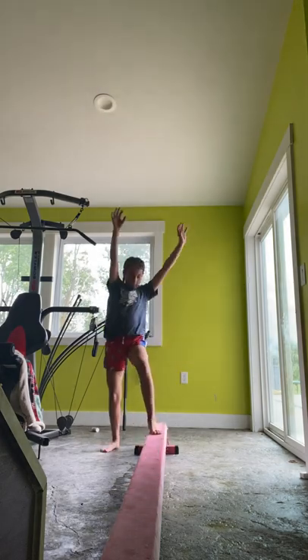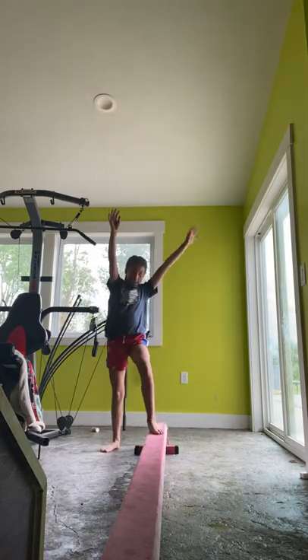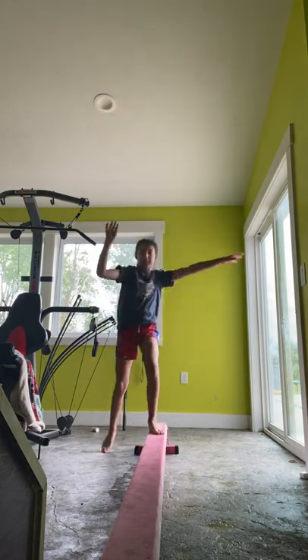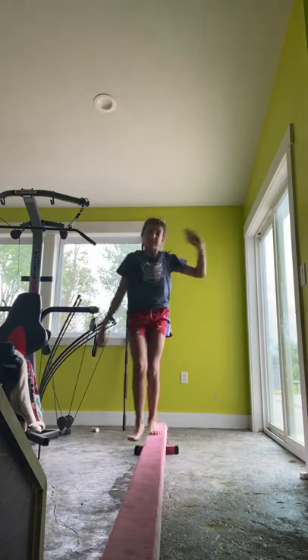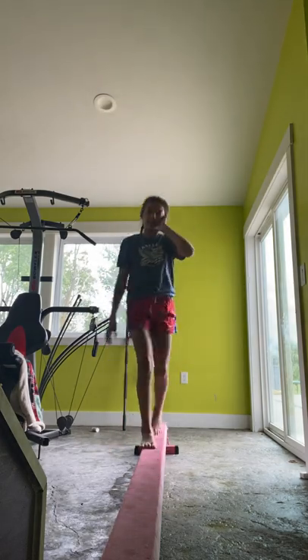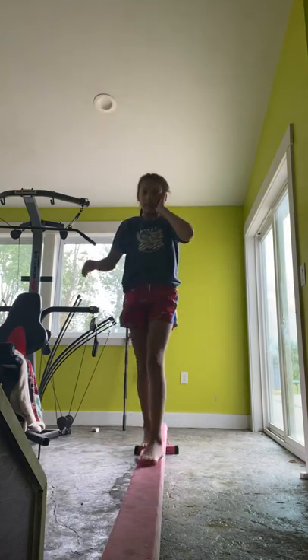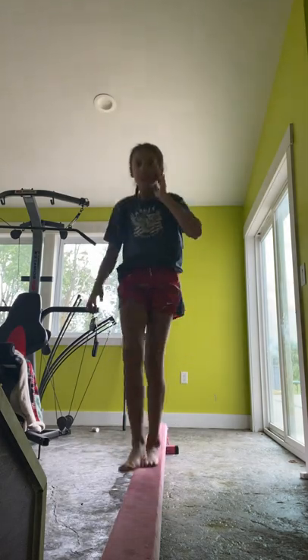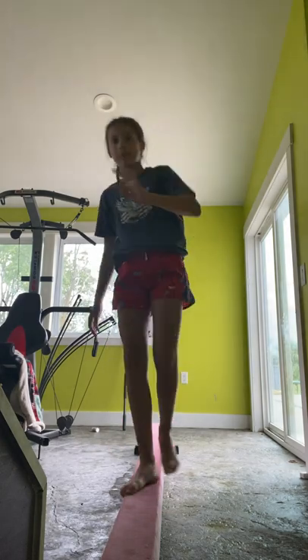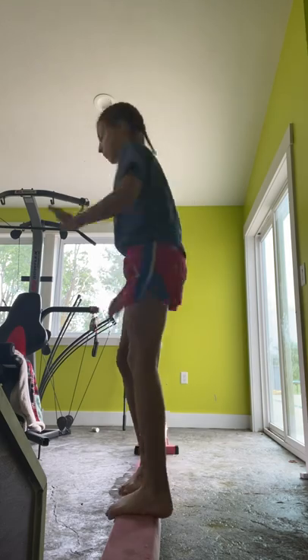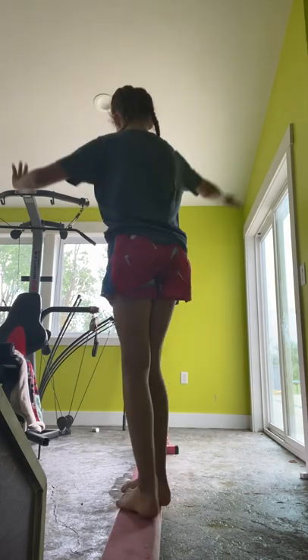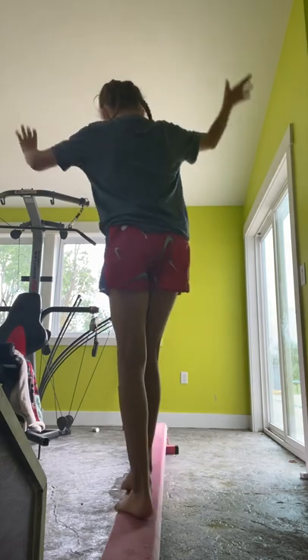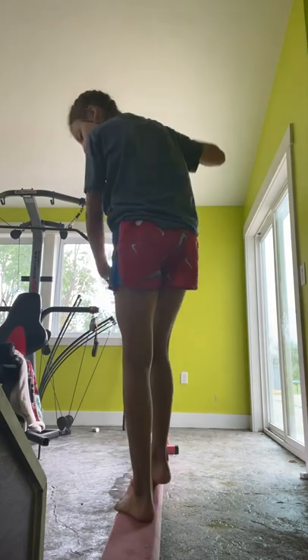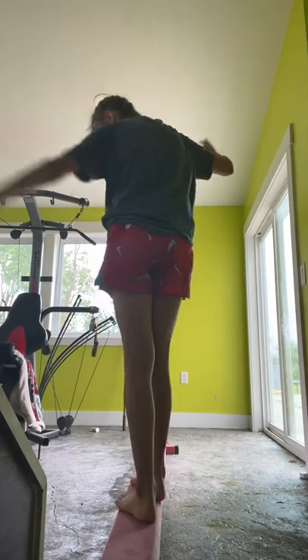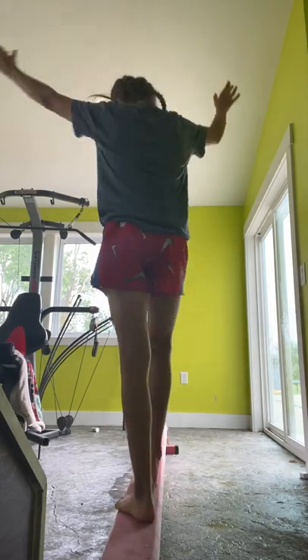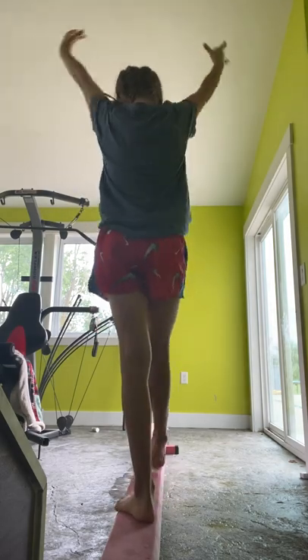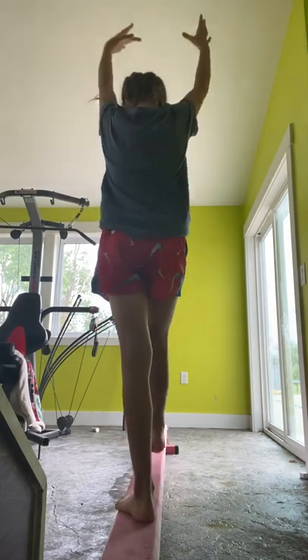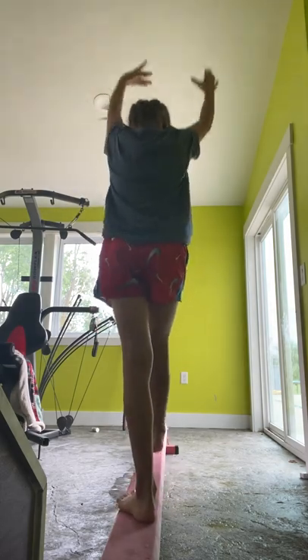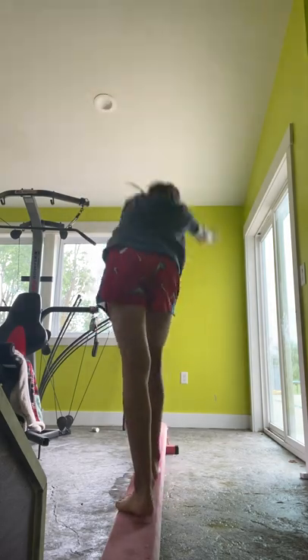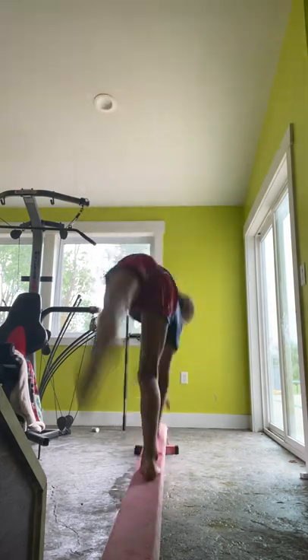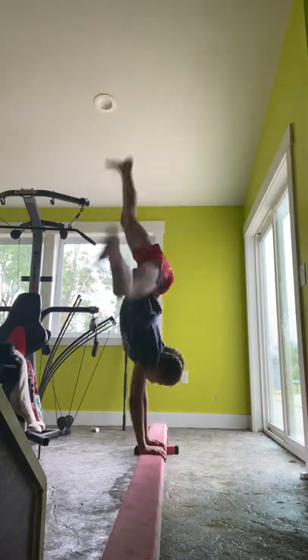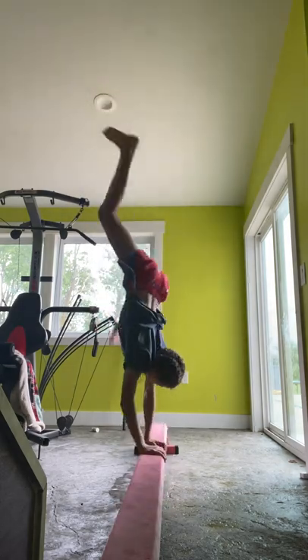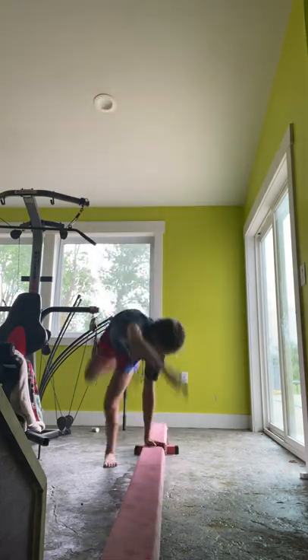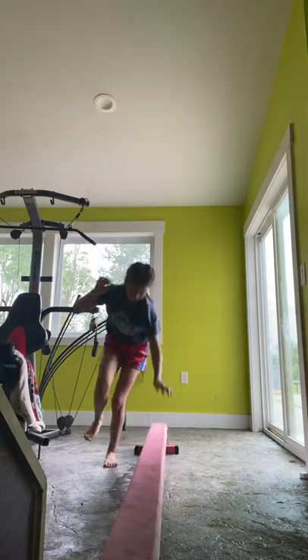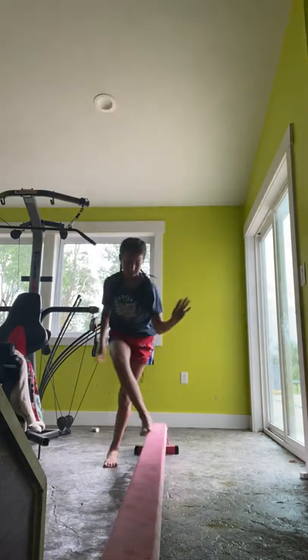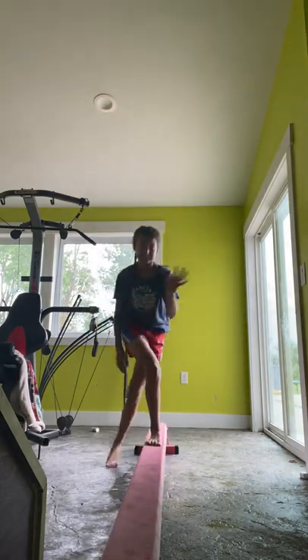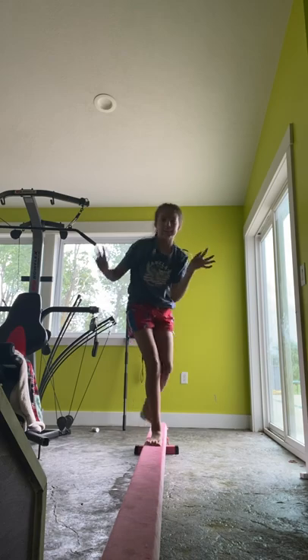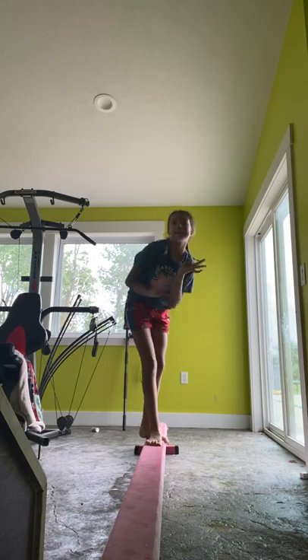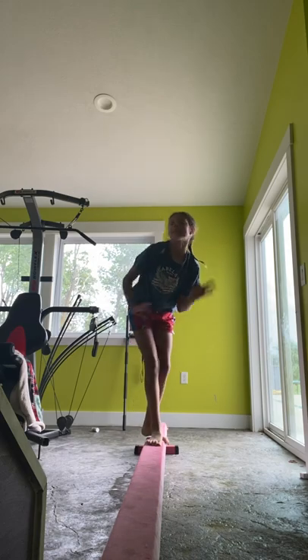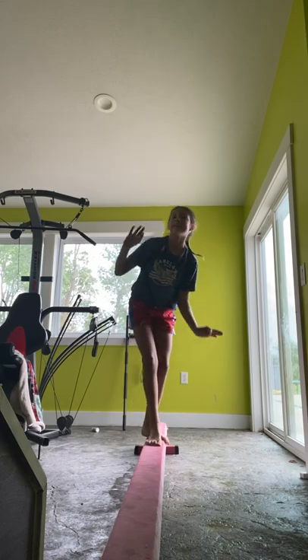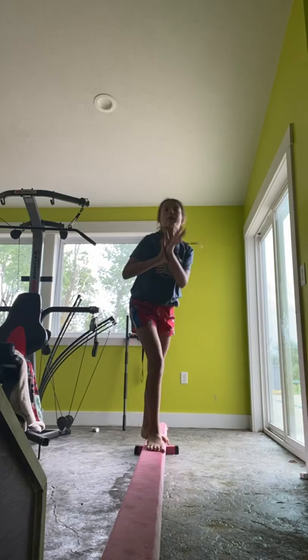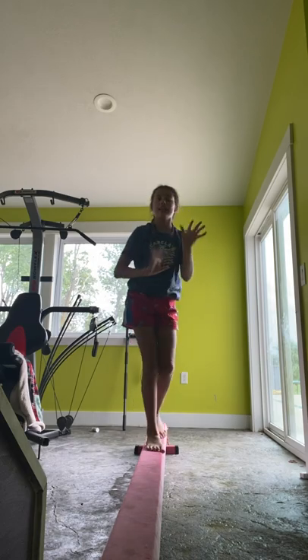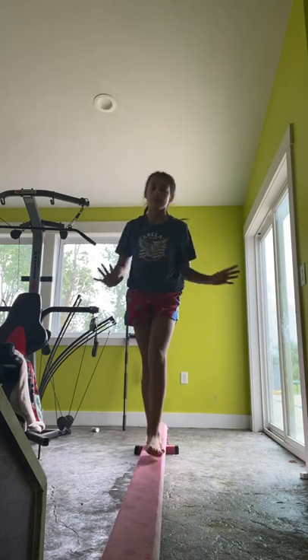Like that, but land. Okay, ready? Go on. Okay, so I didn't land. I'll leave it in the routine.